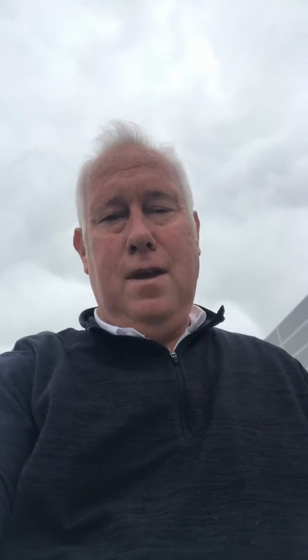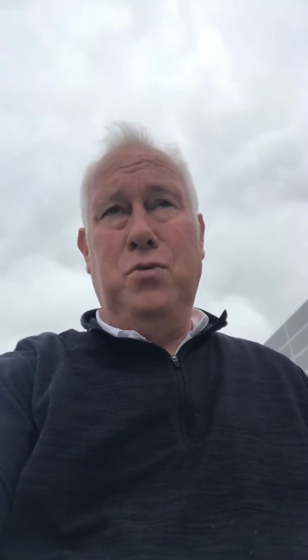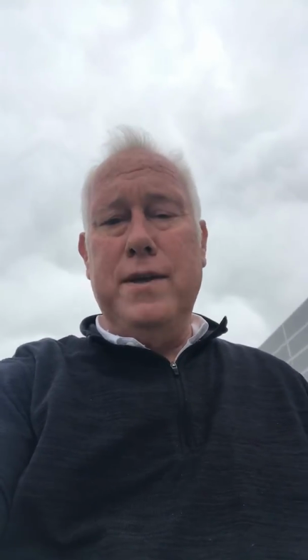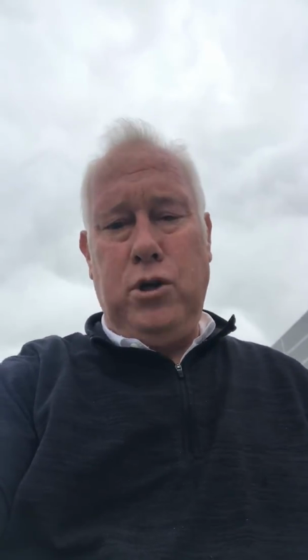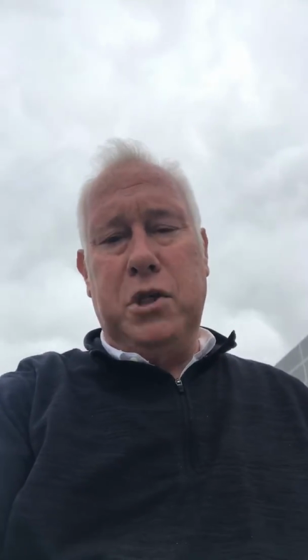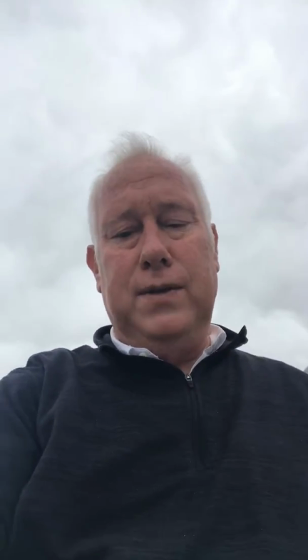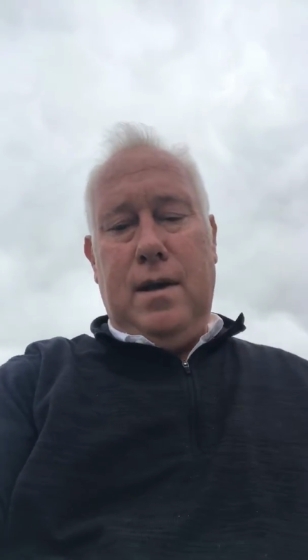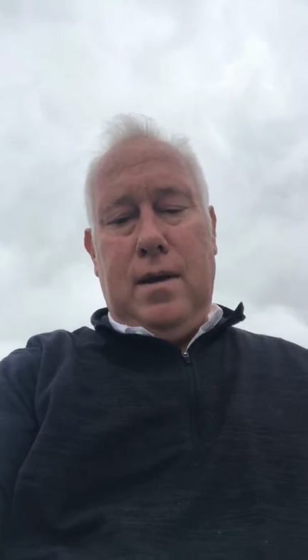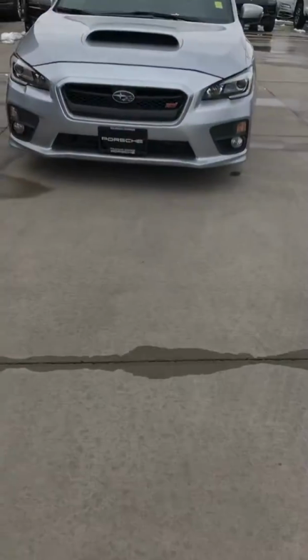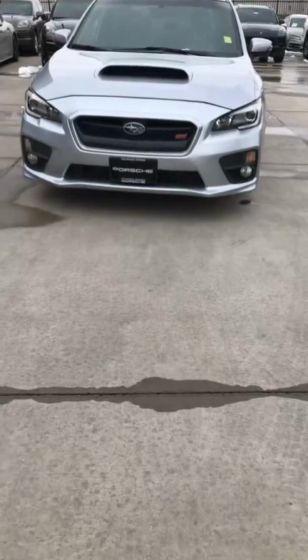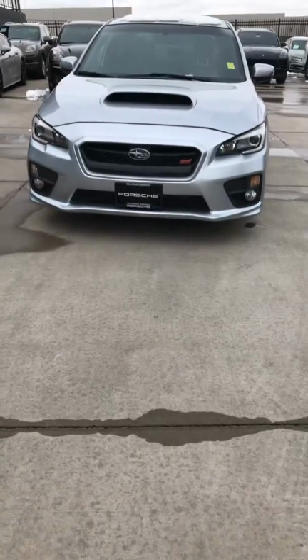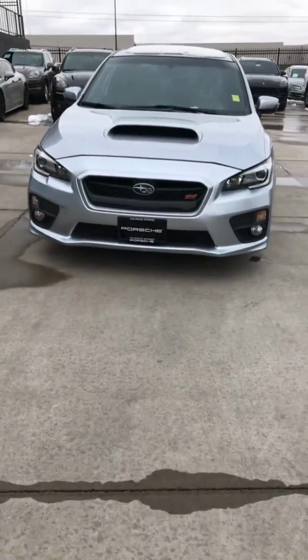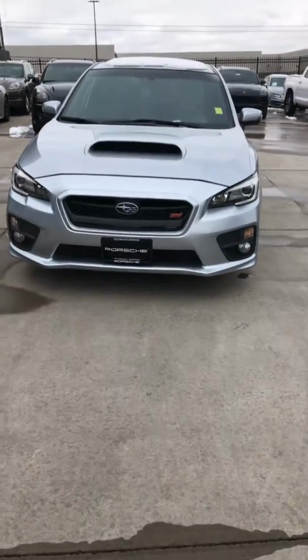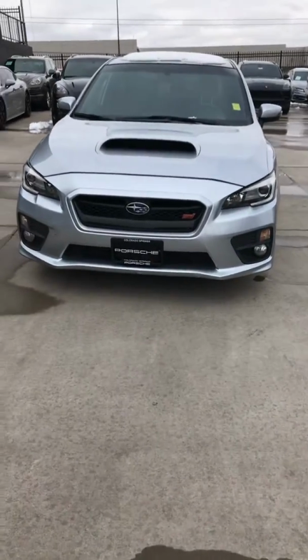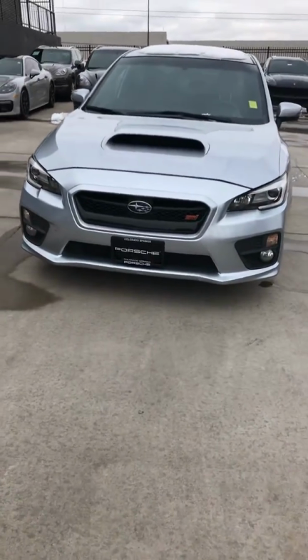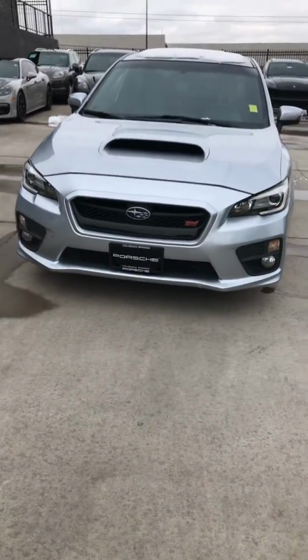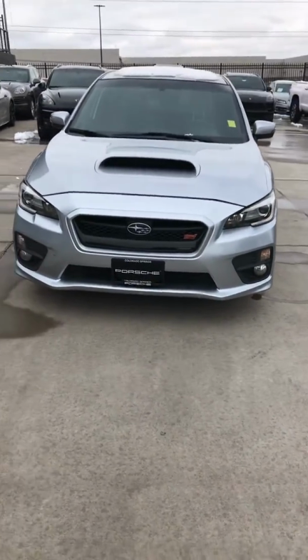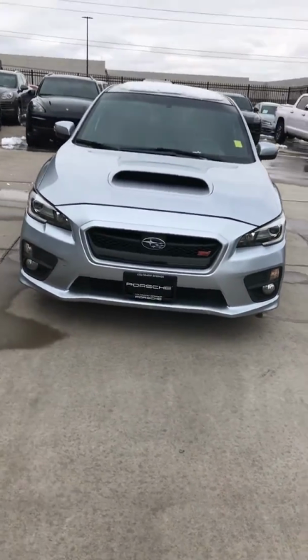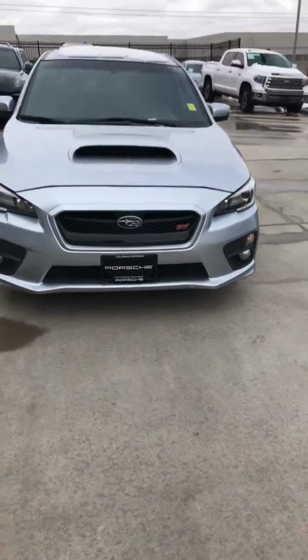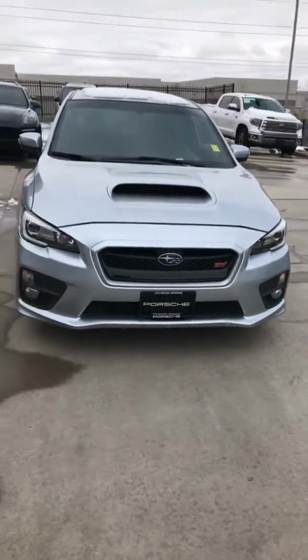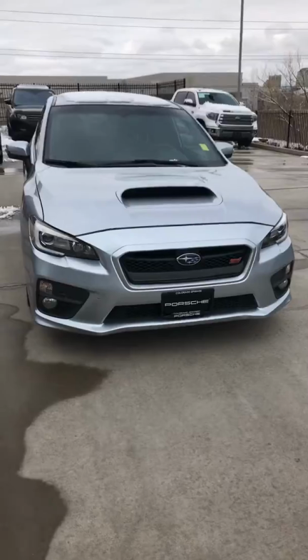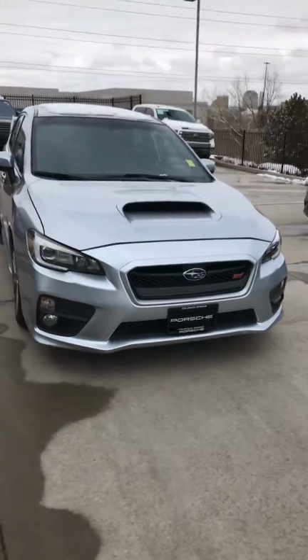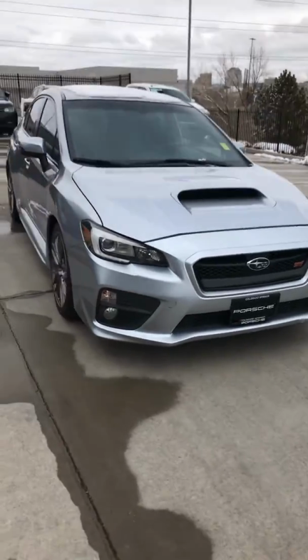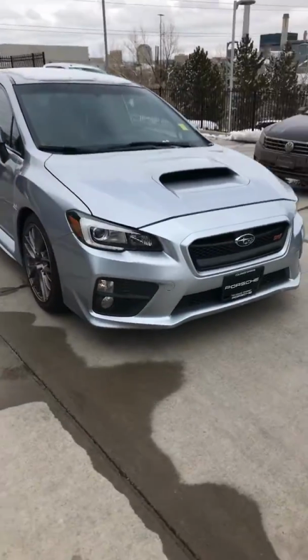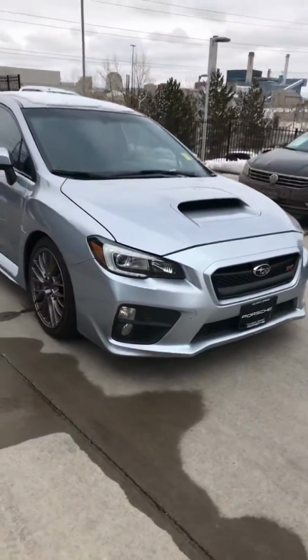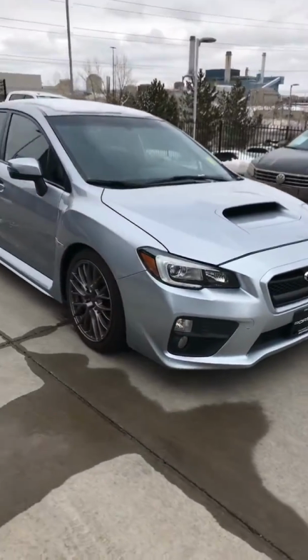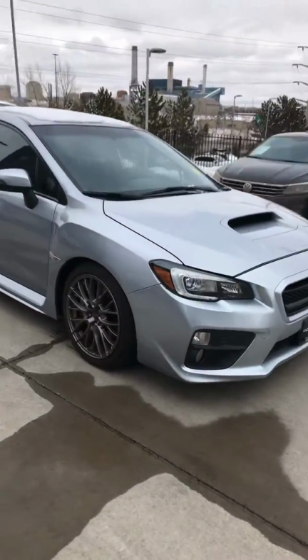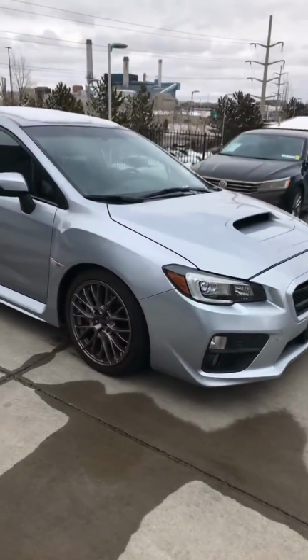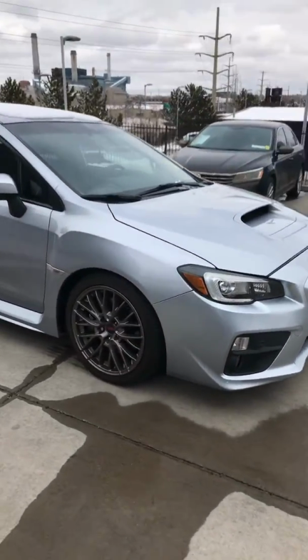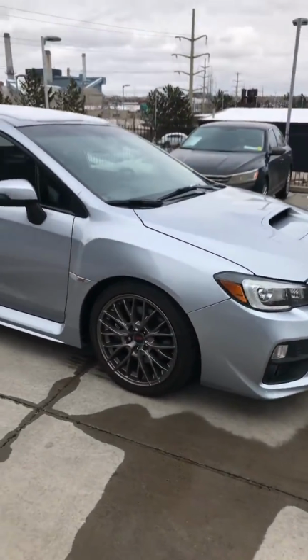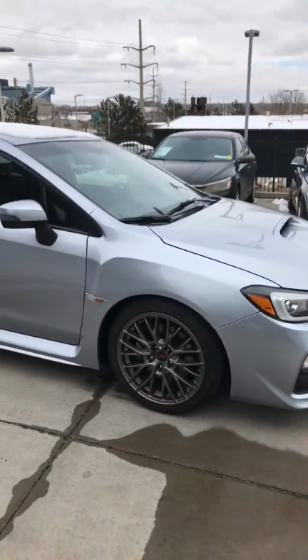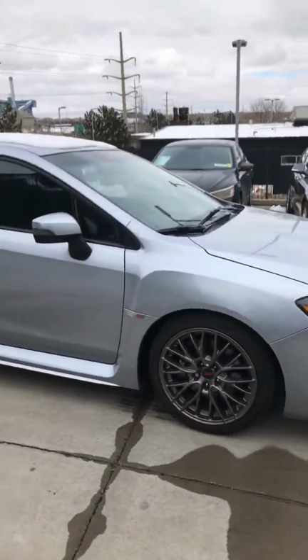Hi, this is Randy Waite at Porsche Colorado Springs. Today we're going to take a look at a 2017 Subaru WRX STI that we have here. You can see it's silver in color.